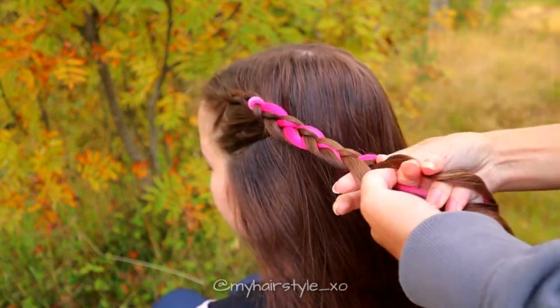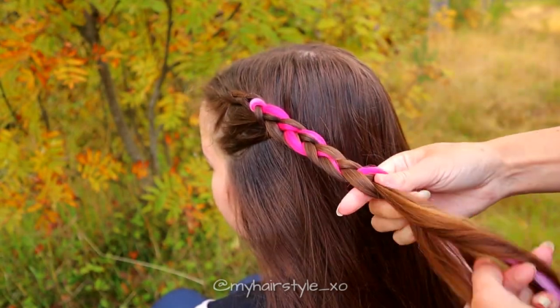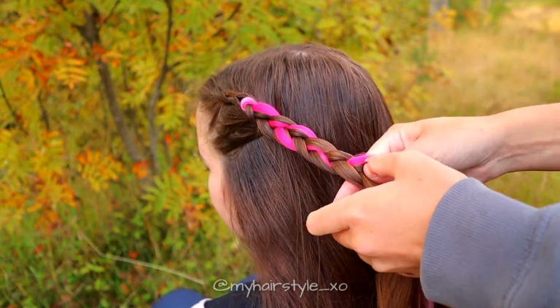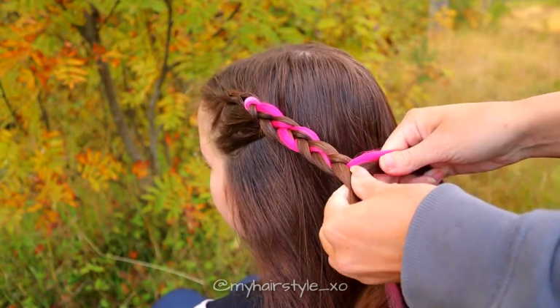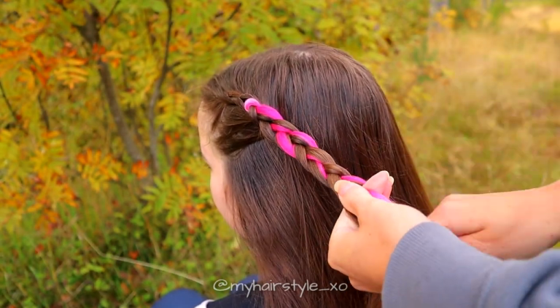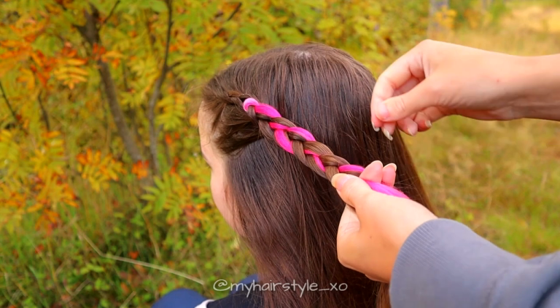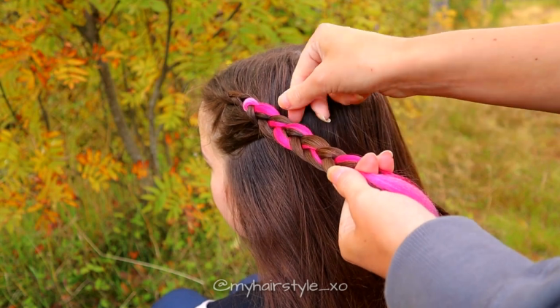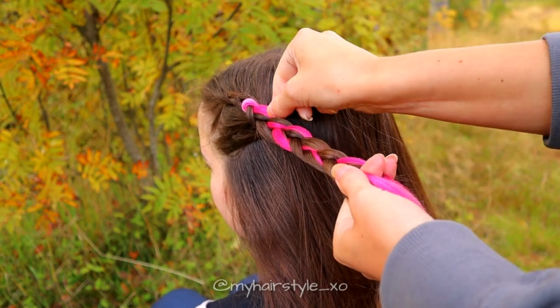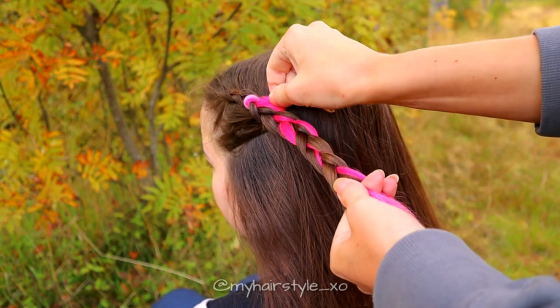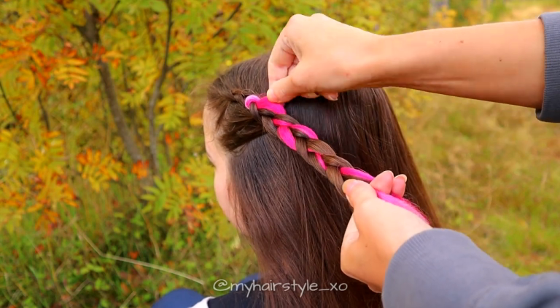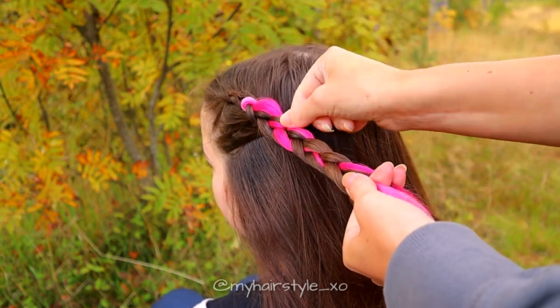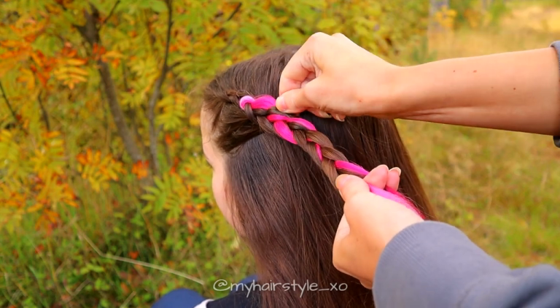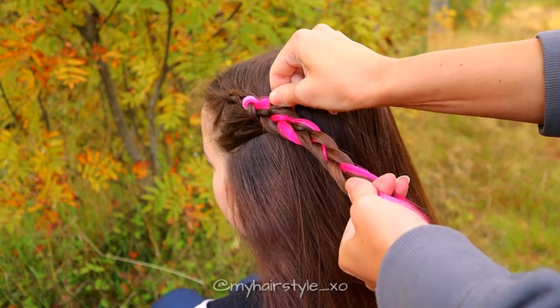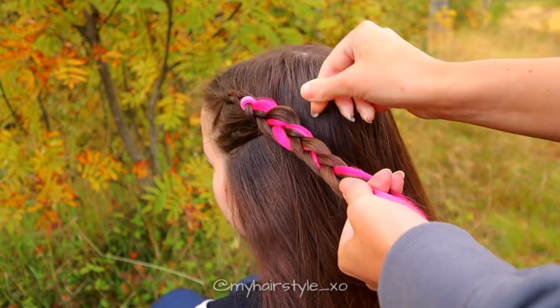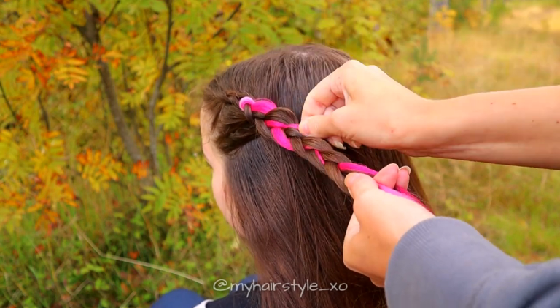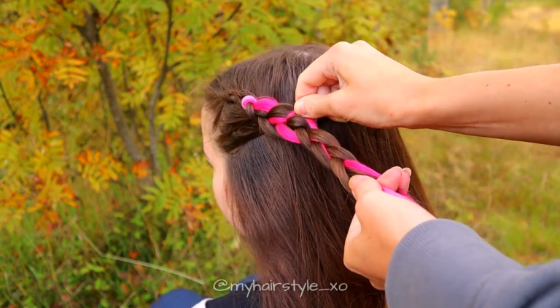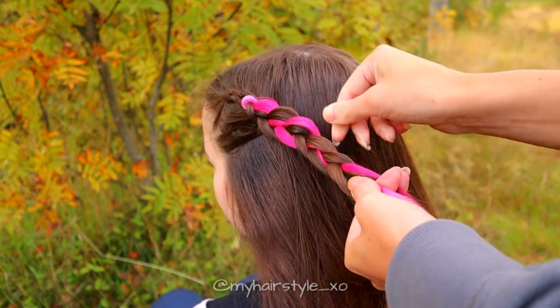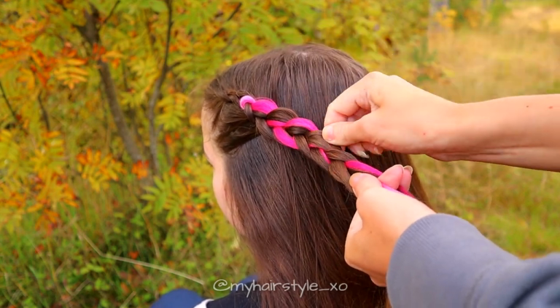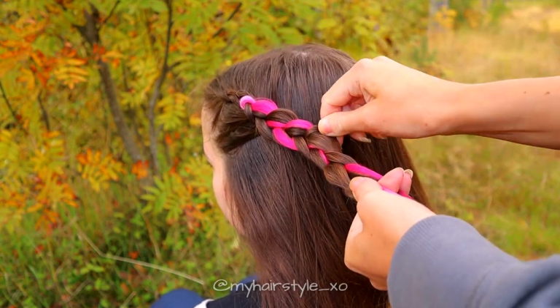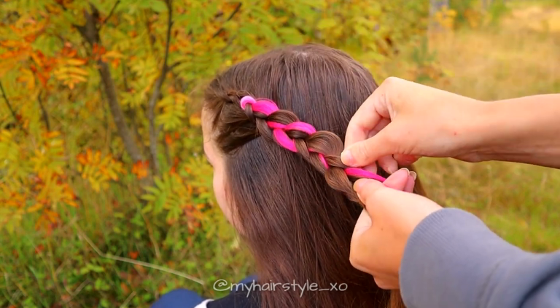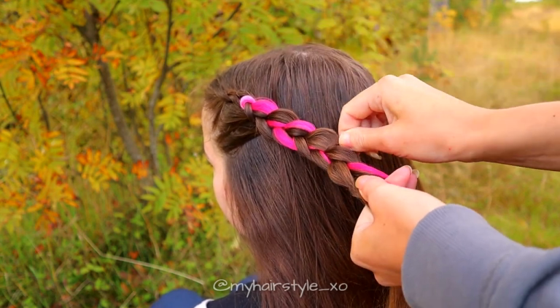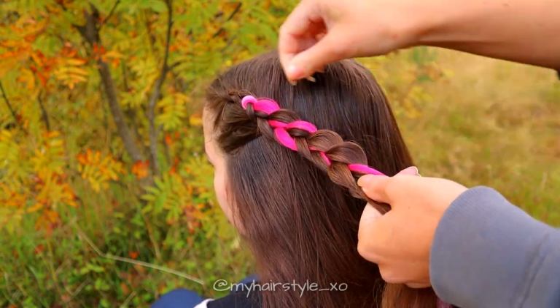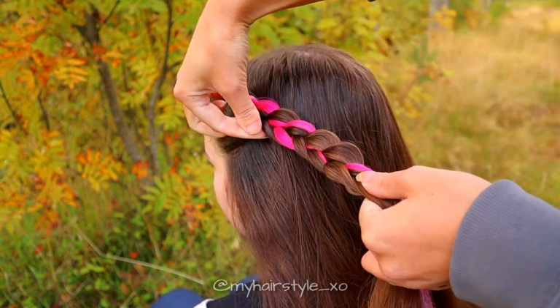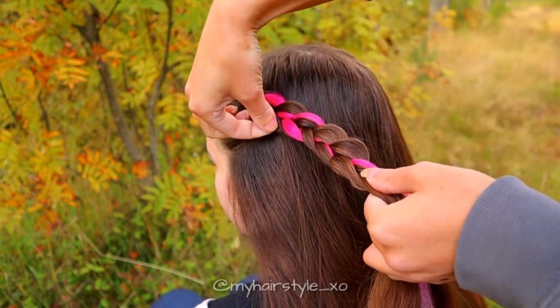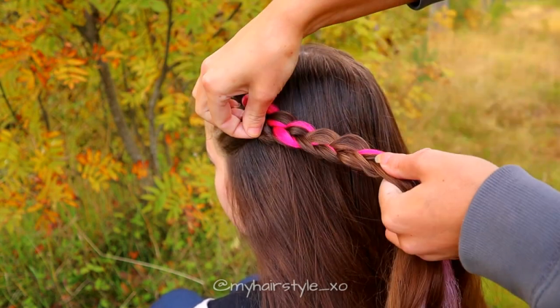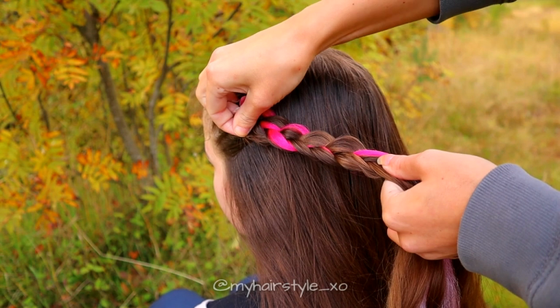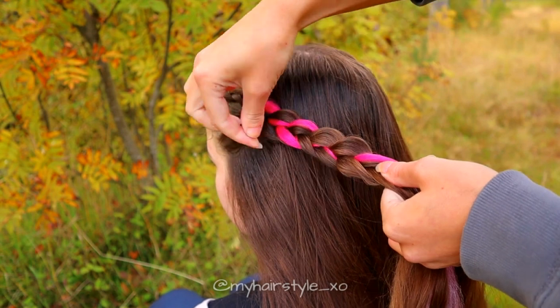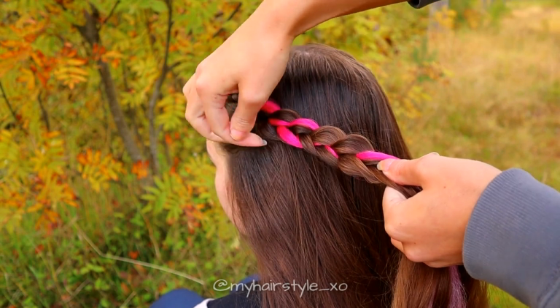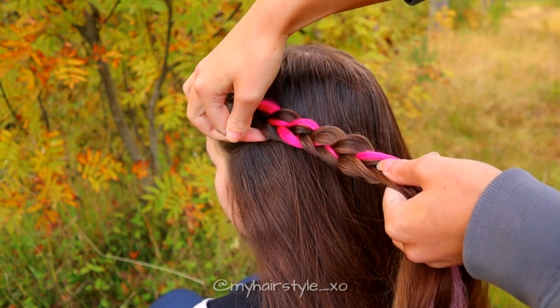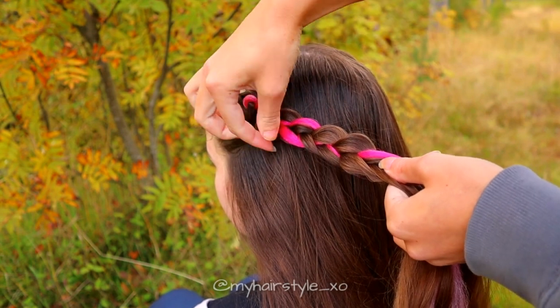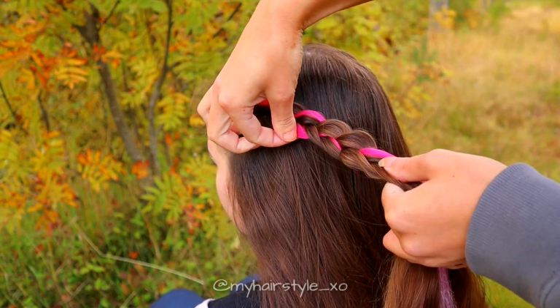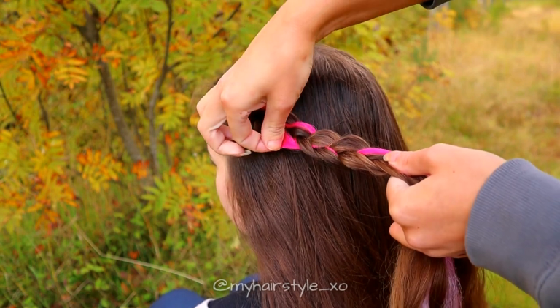Pancake the braid to get more volume for this hairstyle. Pinch the edge of the braid and pull it out.